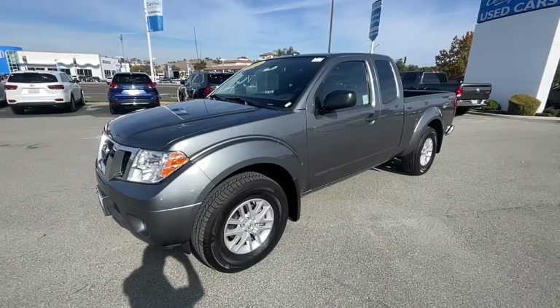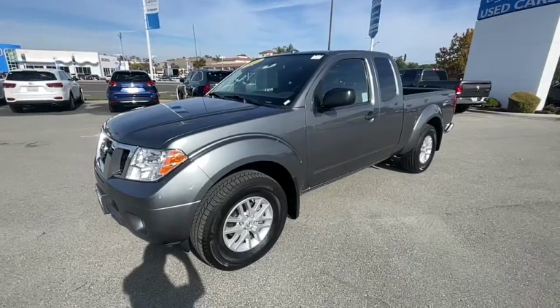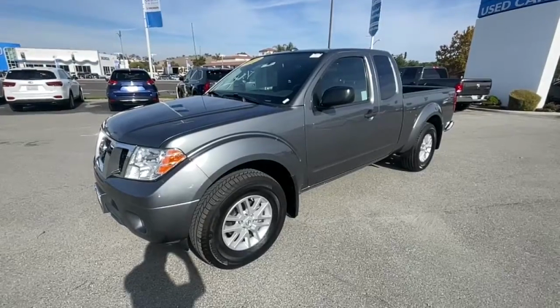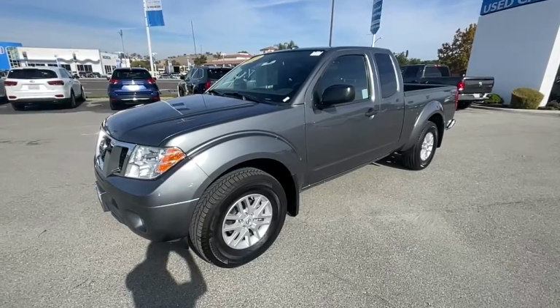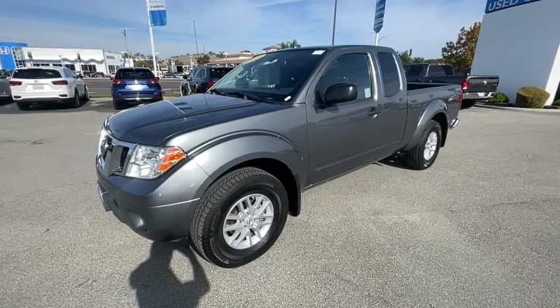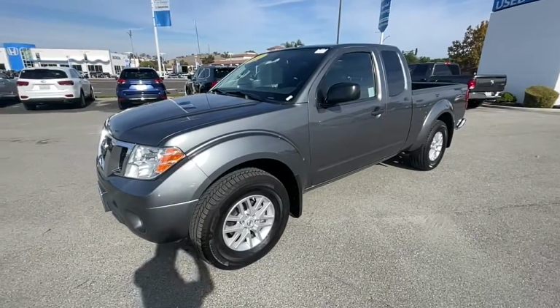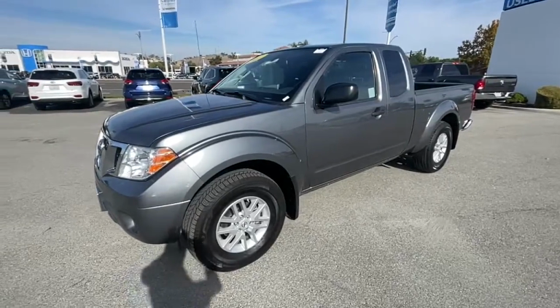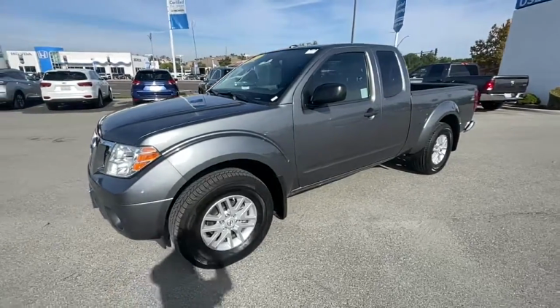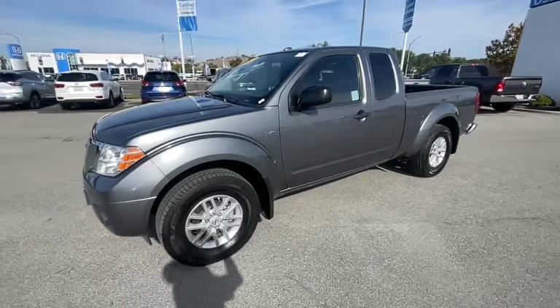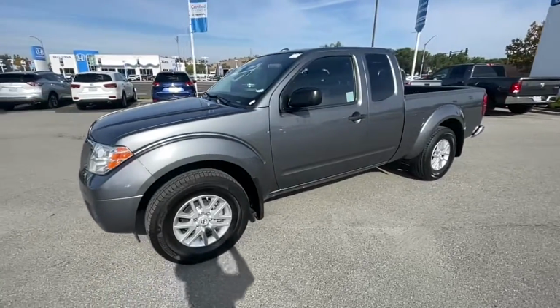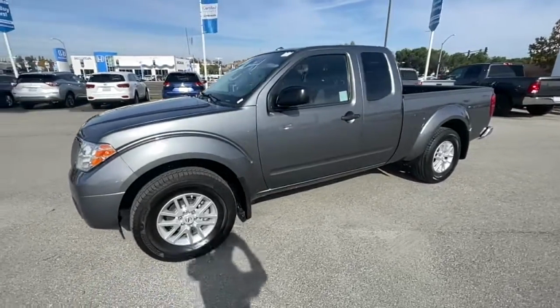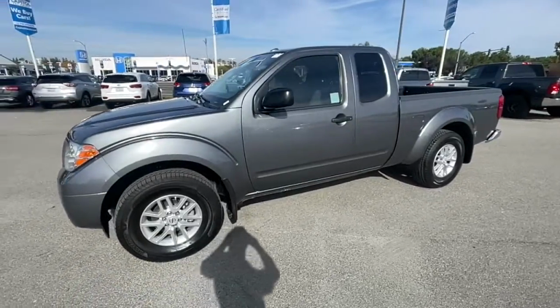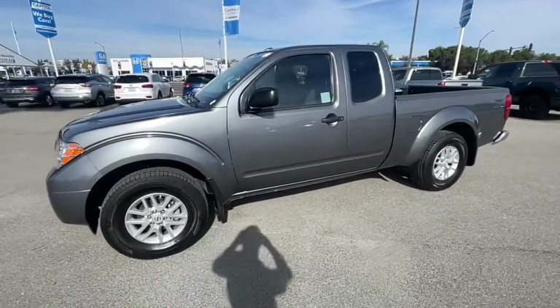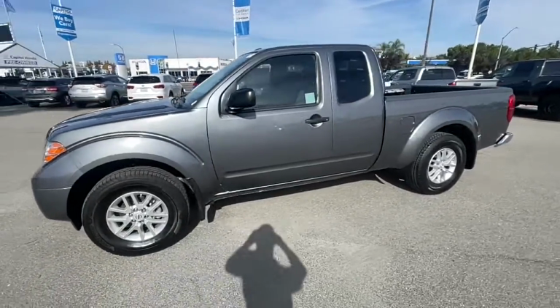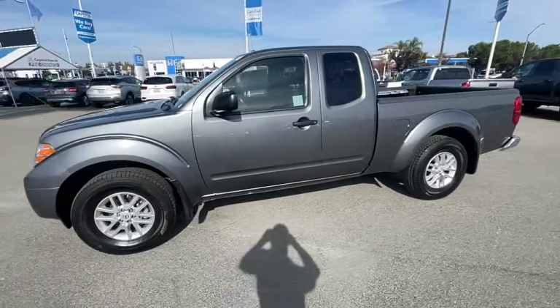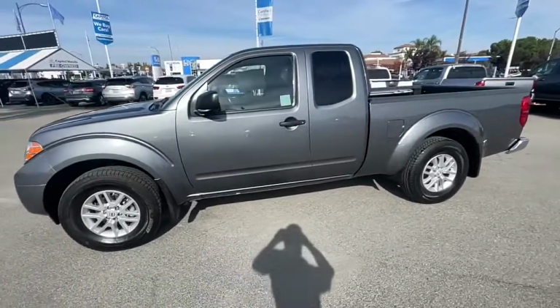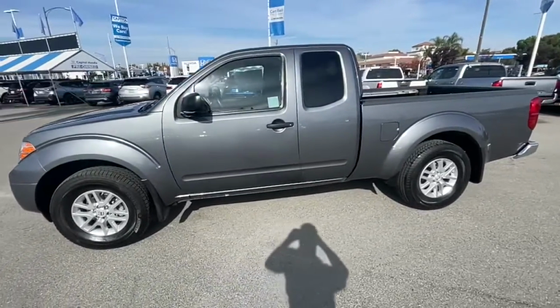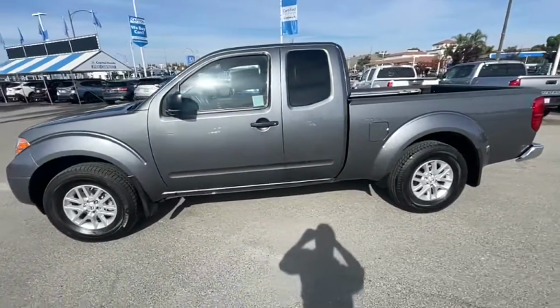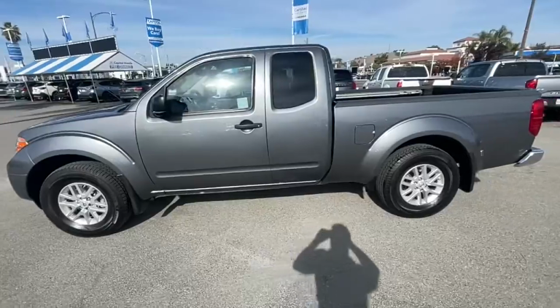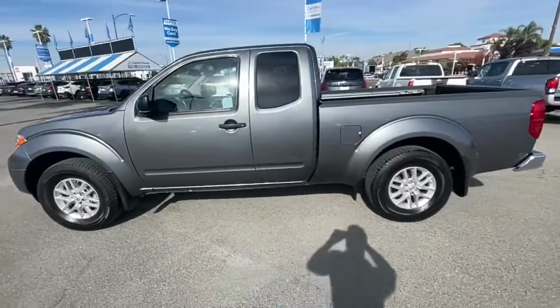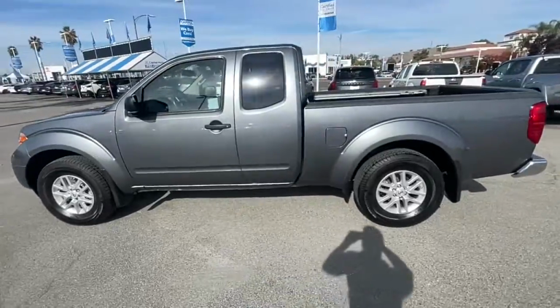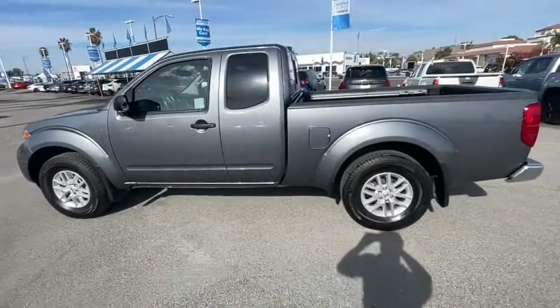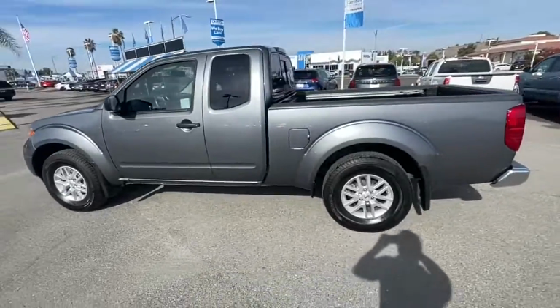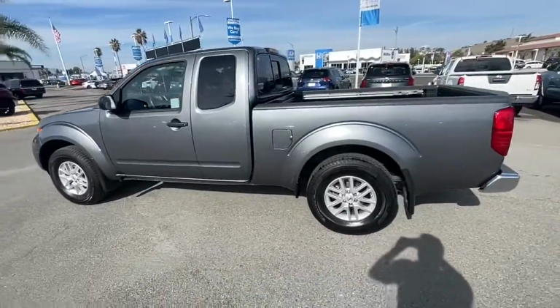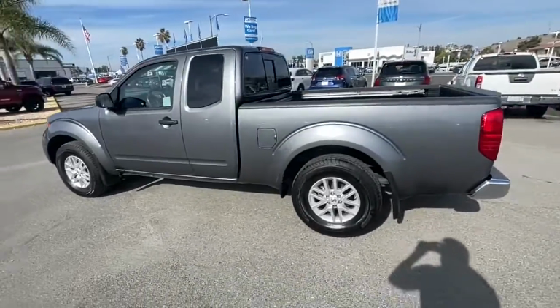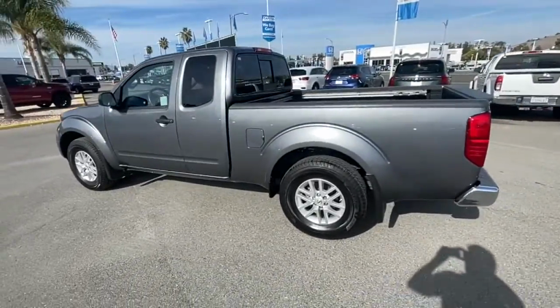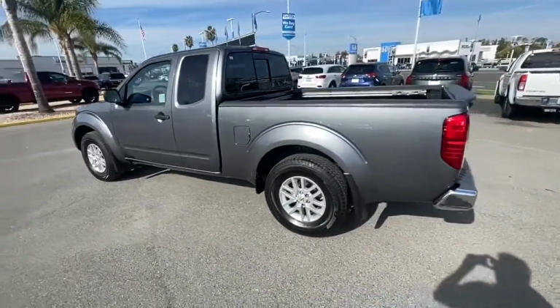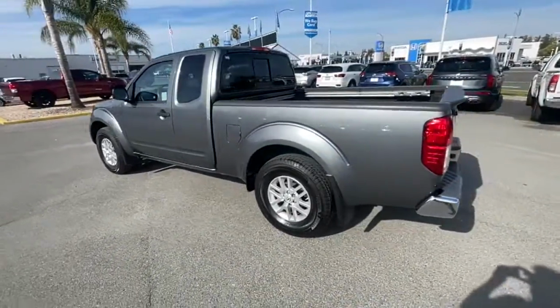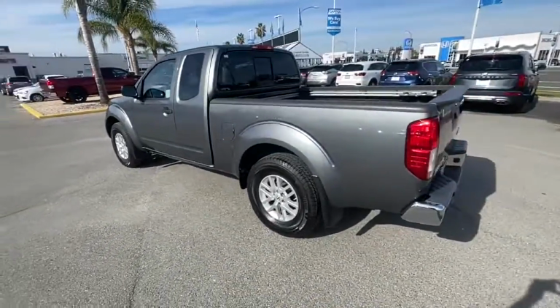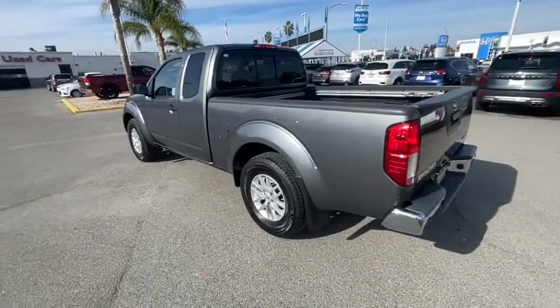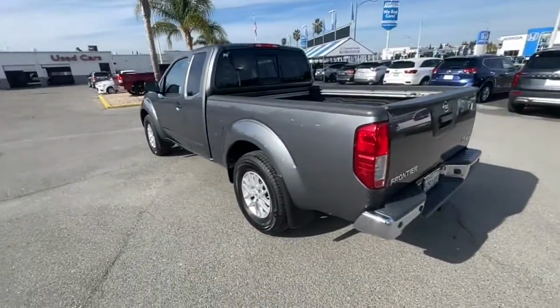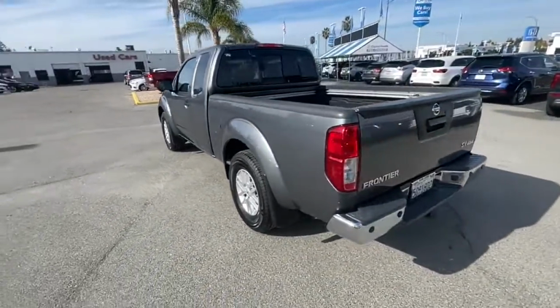Go home happy with the 2017 Nissan Frontier. This vehicle is an outstanding buy with fewer than 80,000 miles on the odometer.